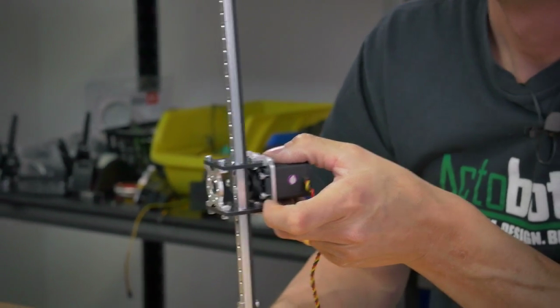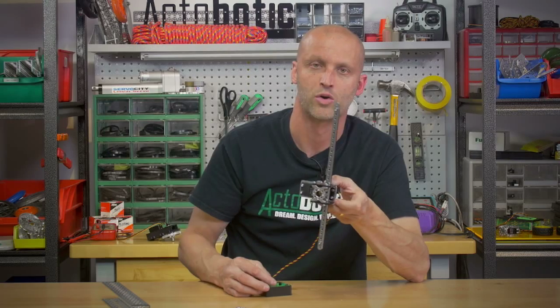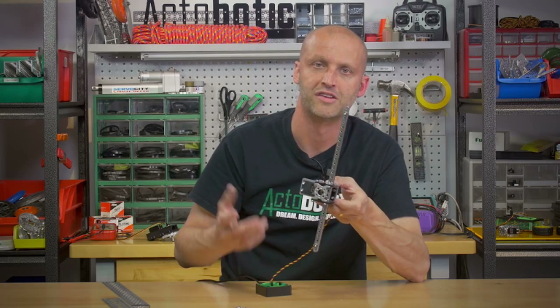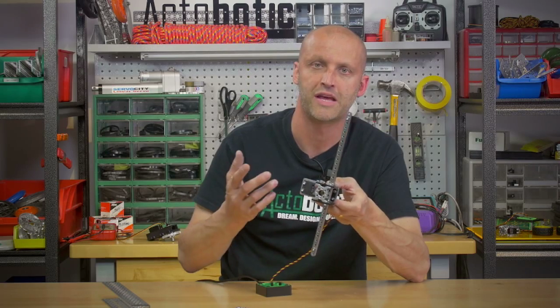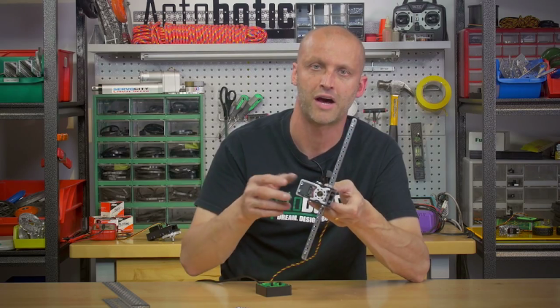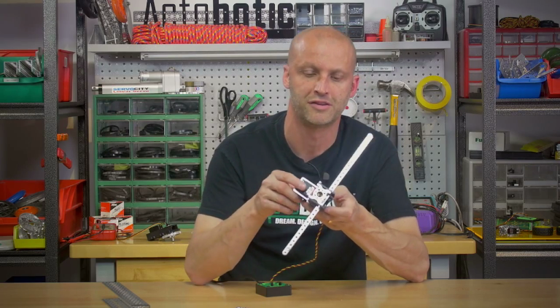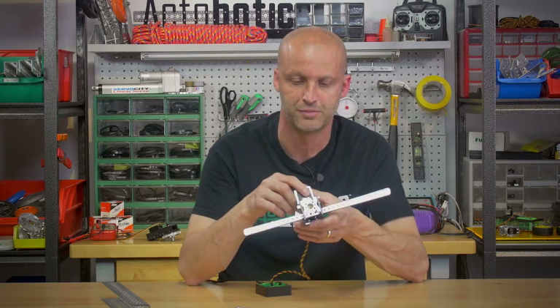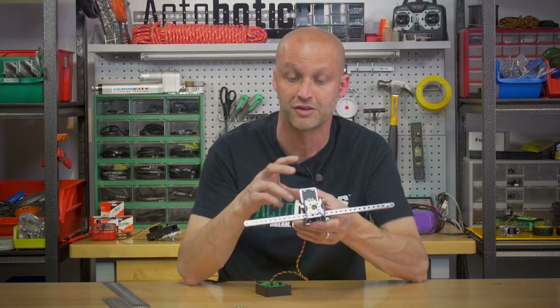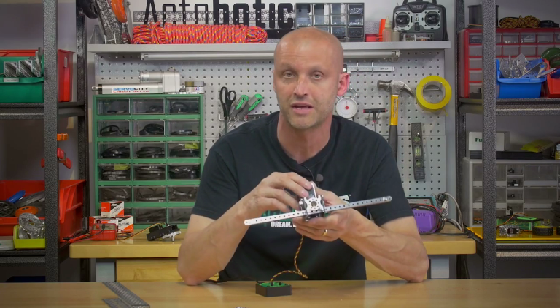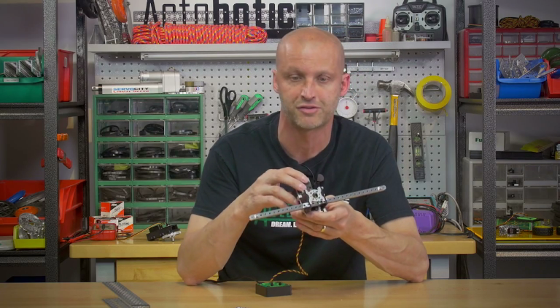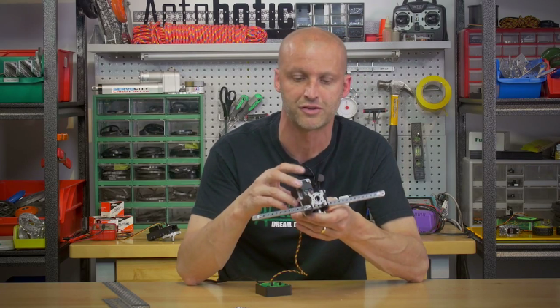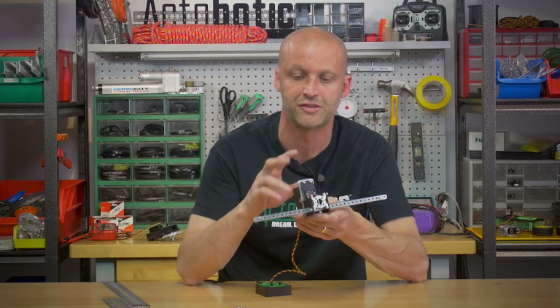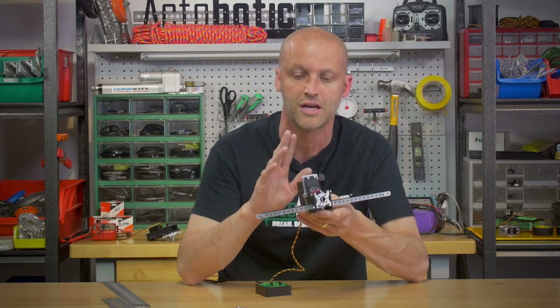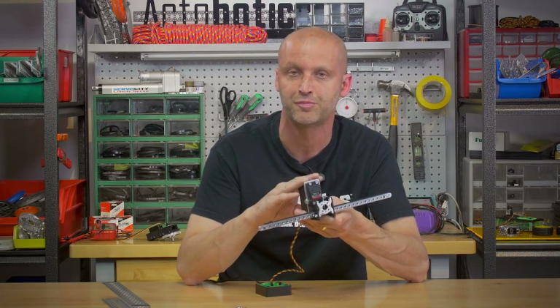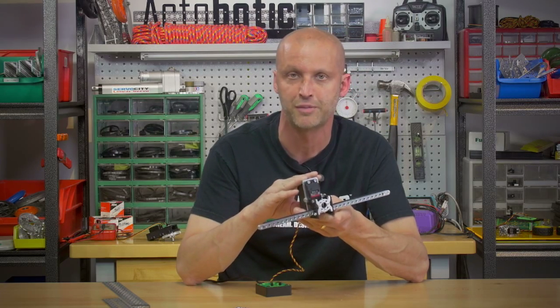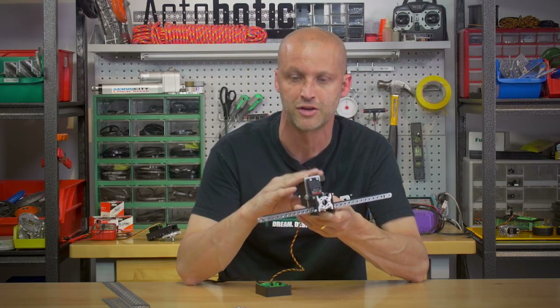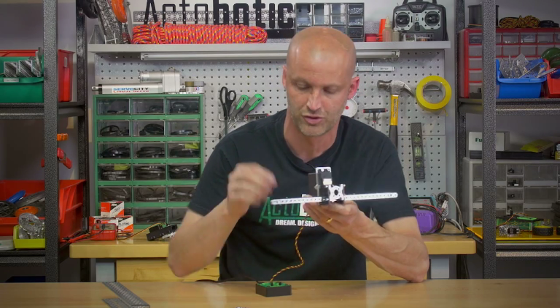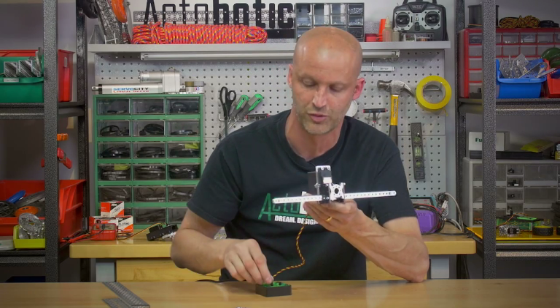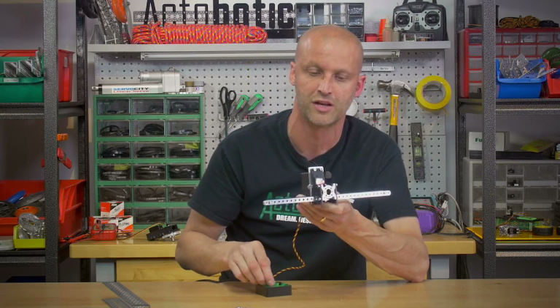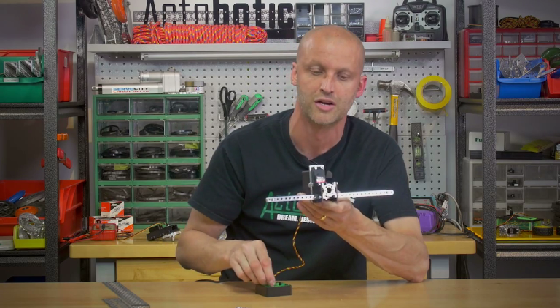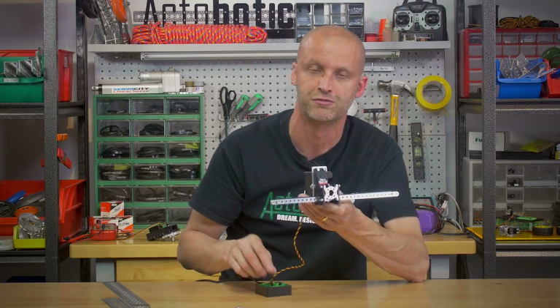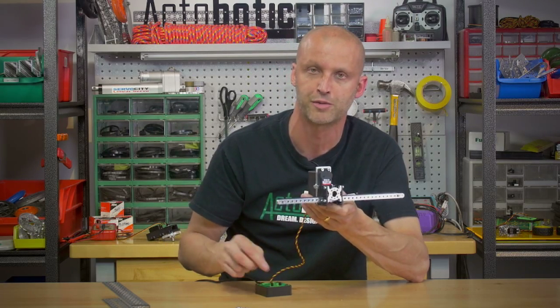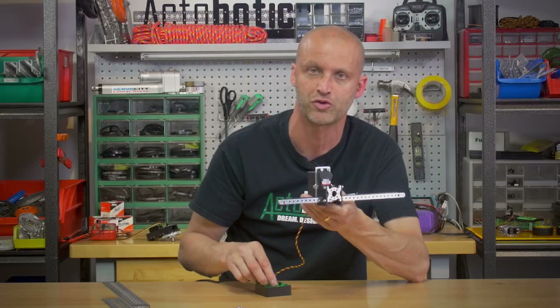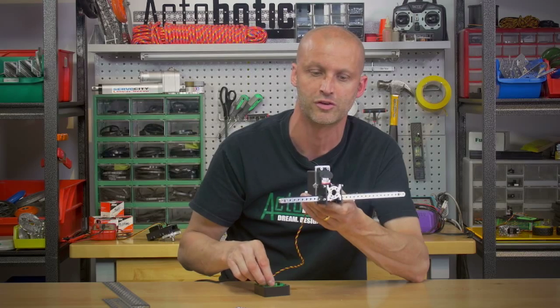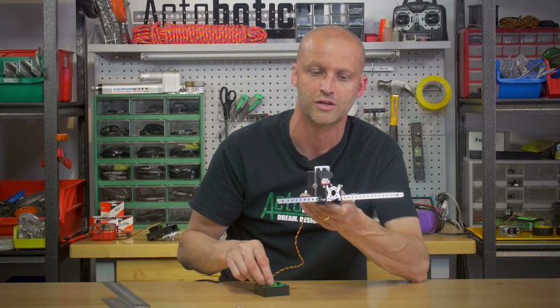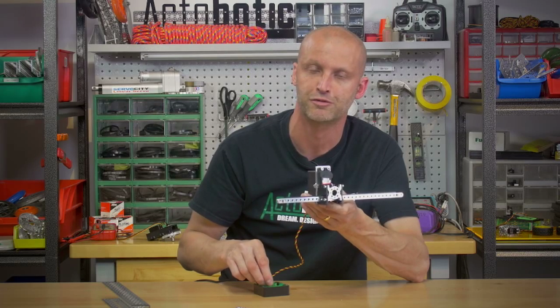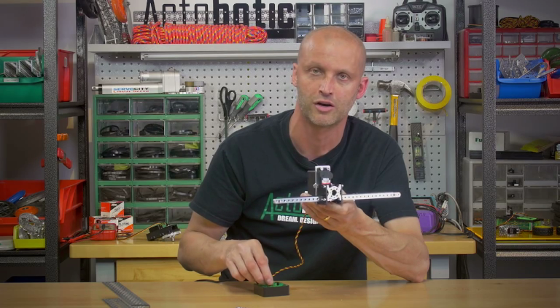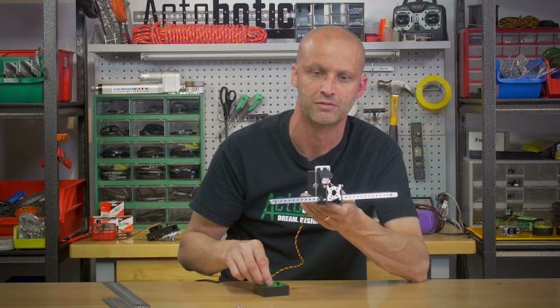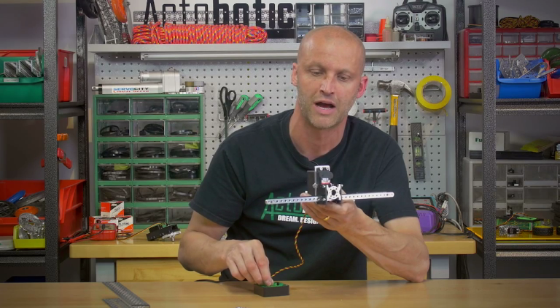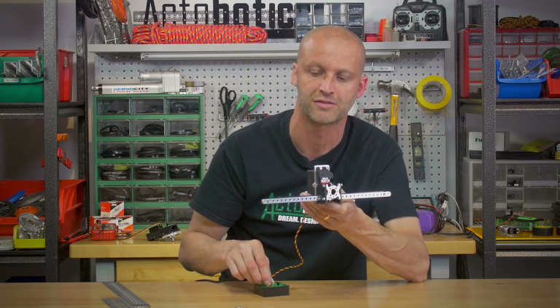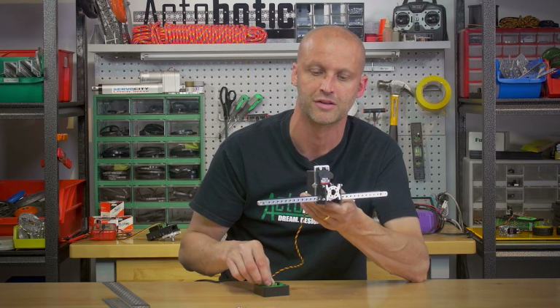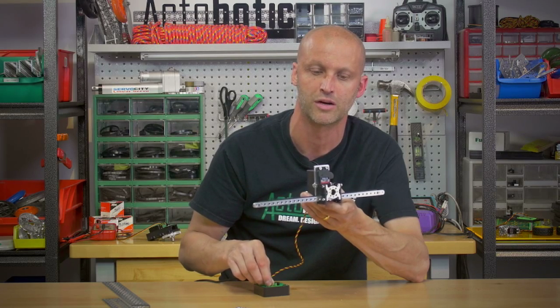Of course, in the 785 system, or the 785 servo I should say, it's PWM controlled. So it is fully proportional and can move quite fast as well.